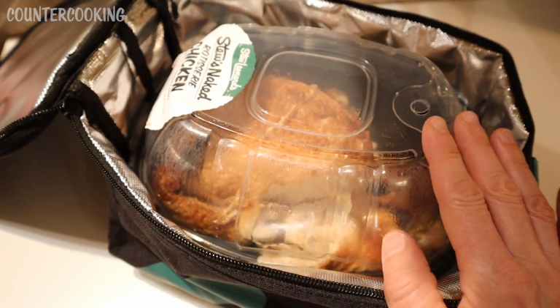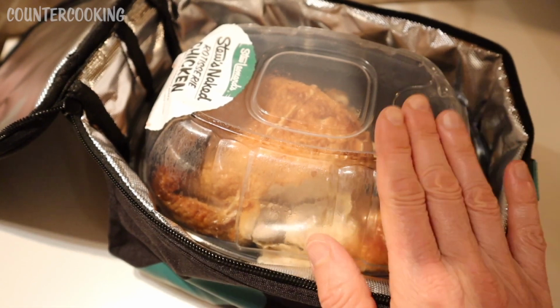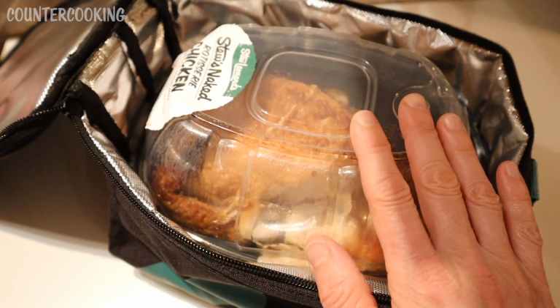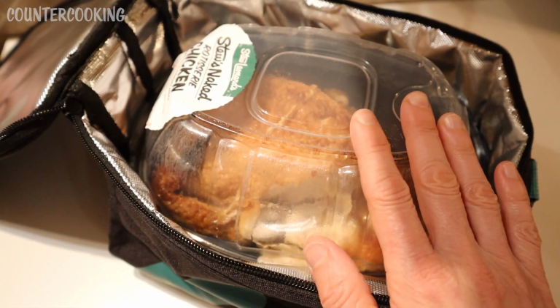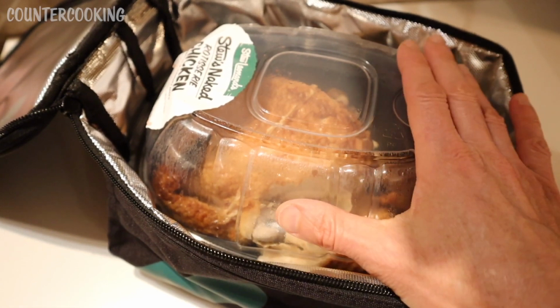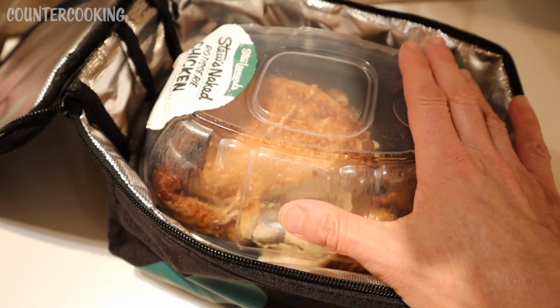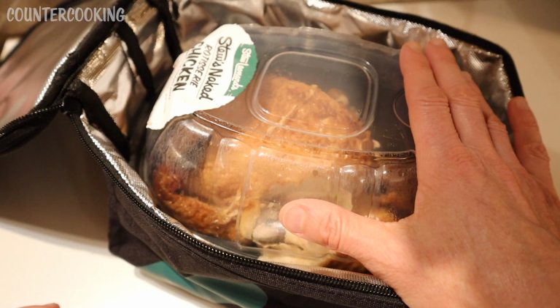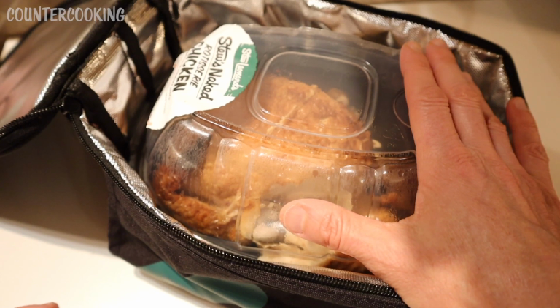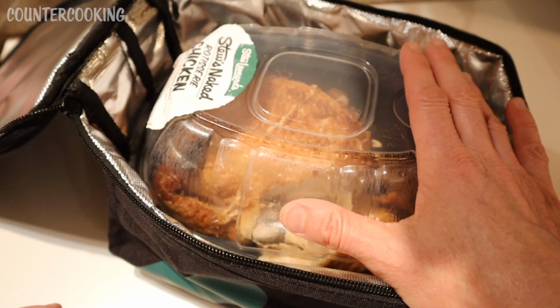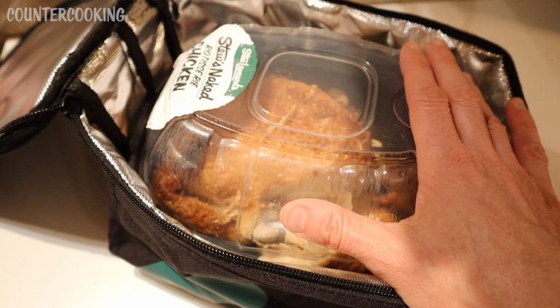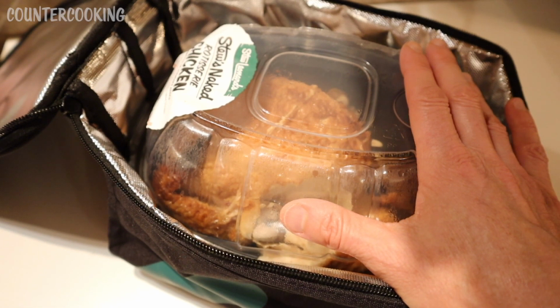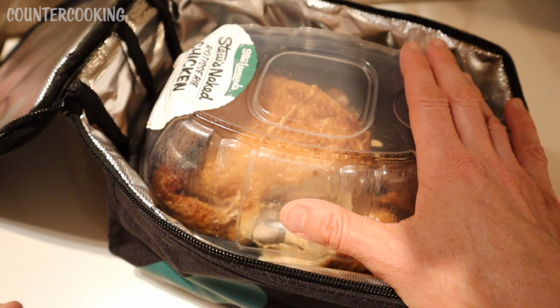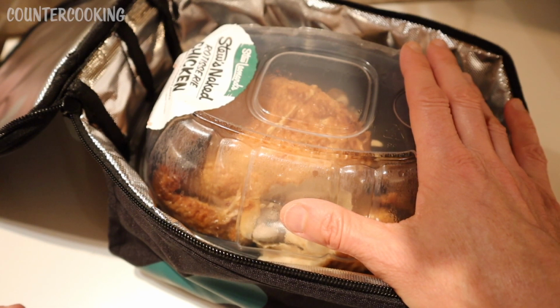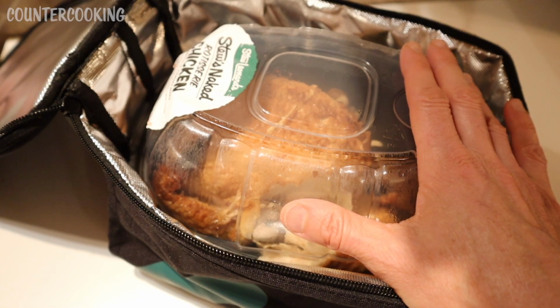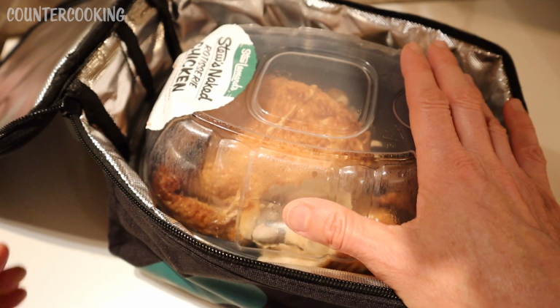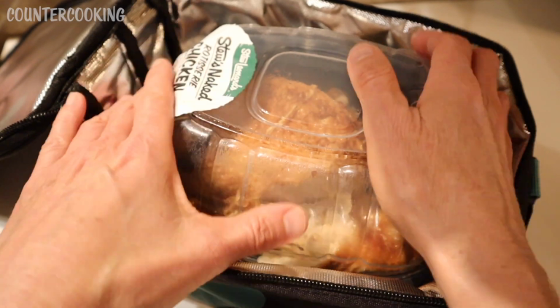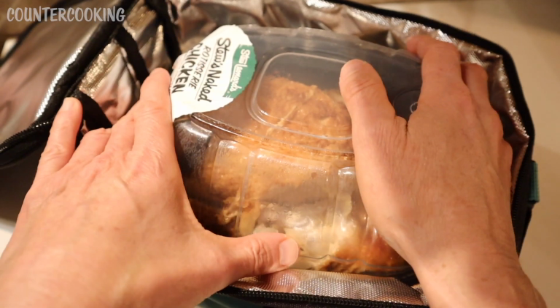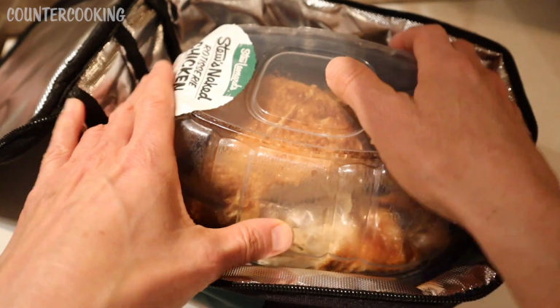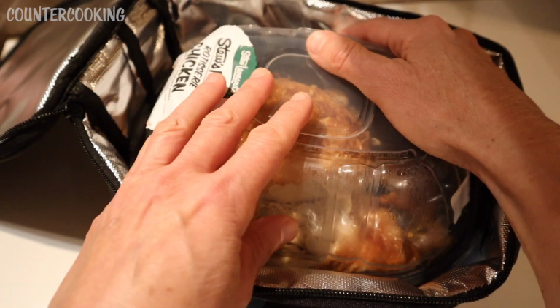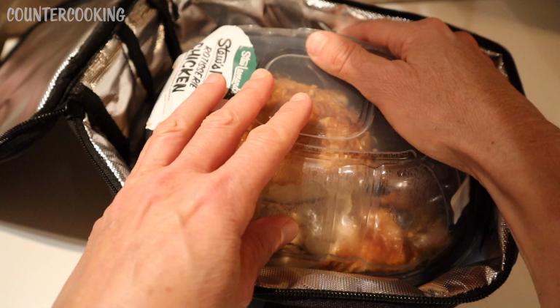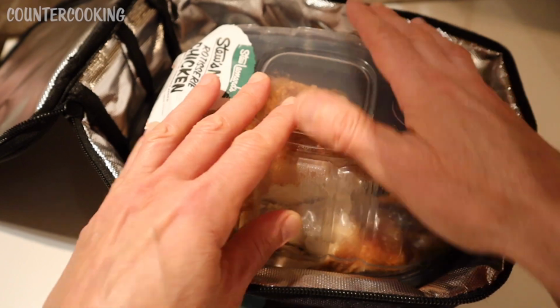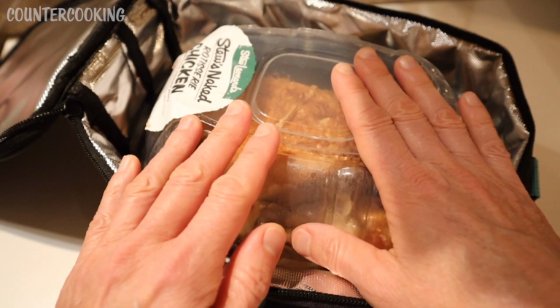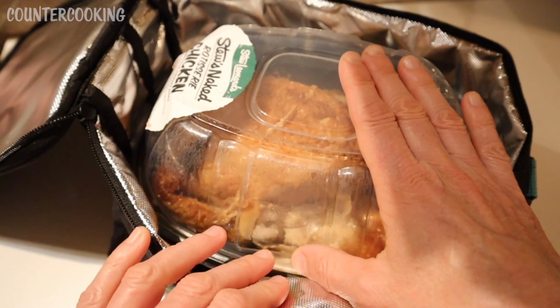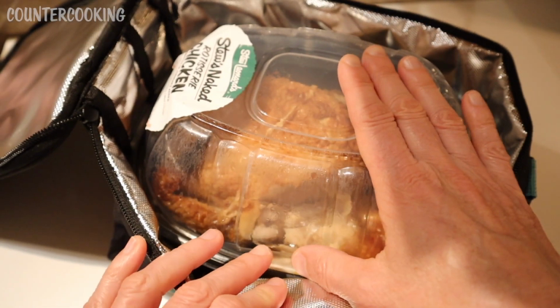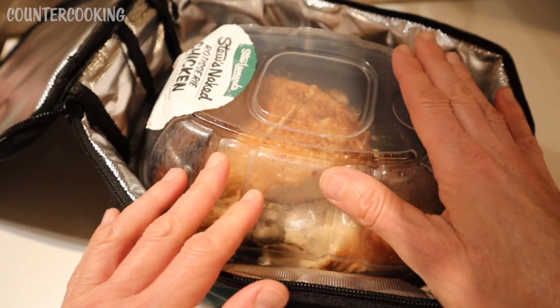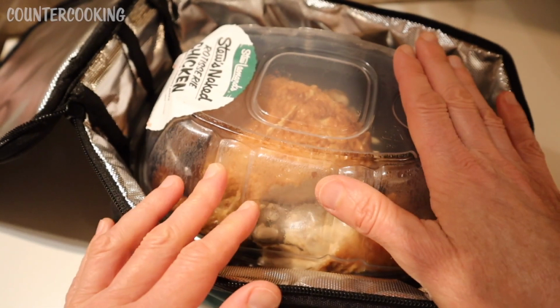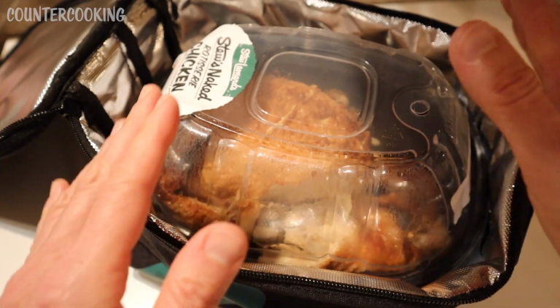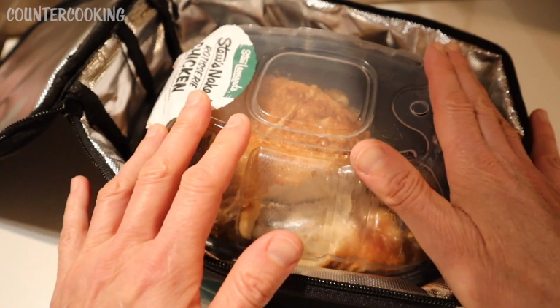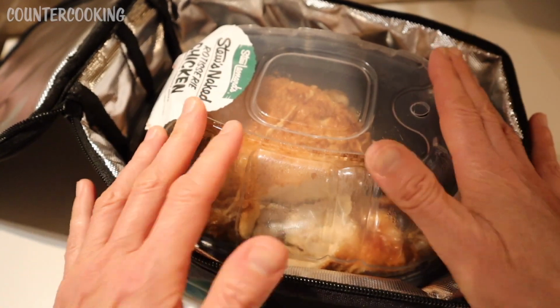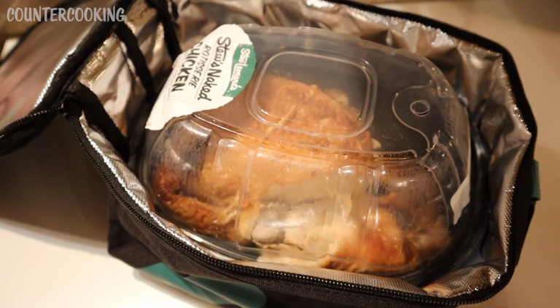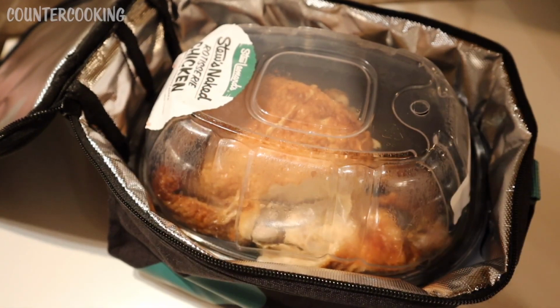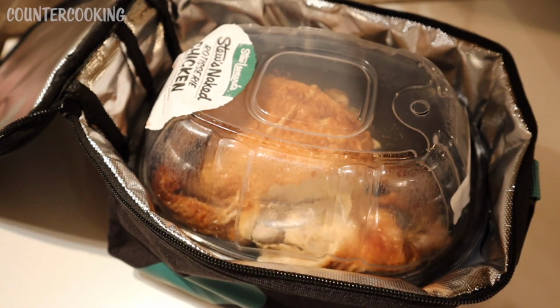This rotisserie chicken has been in here for almost three hours now and it's really nice and hot — still as hot as it was when I purchased it.